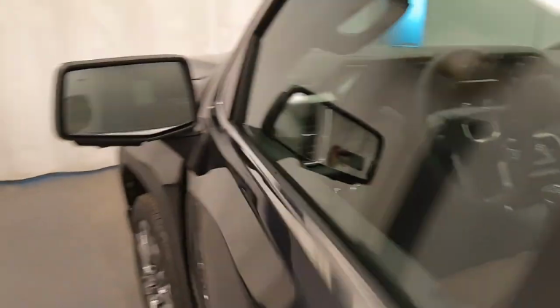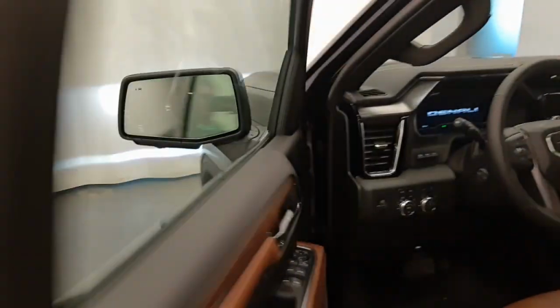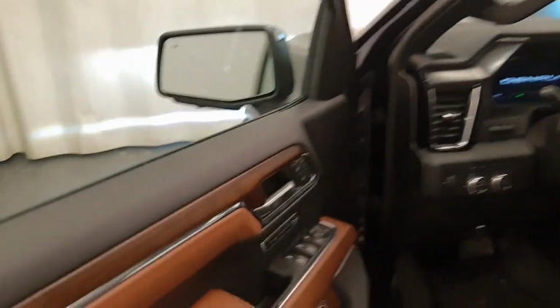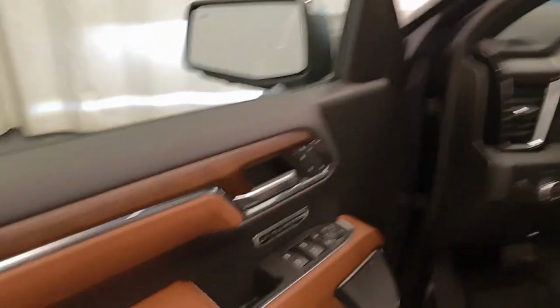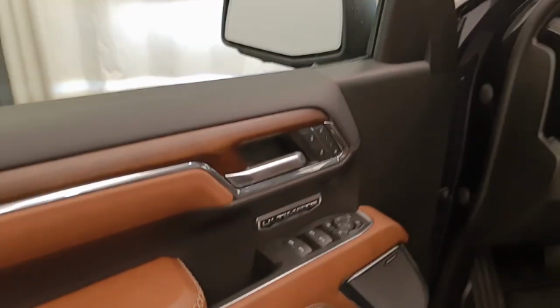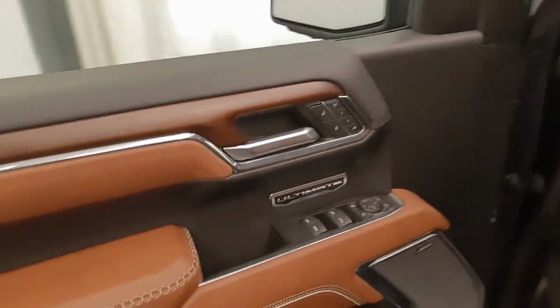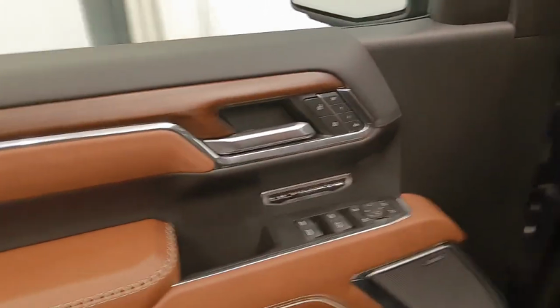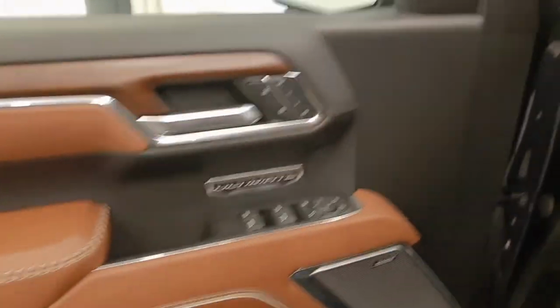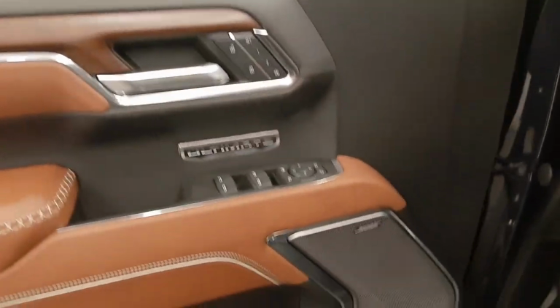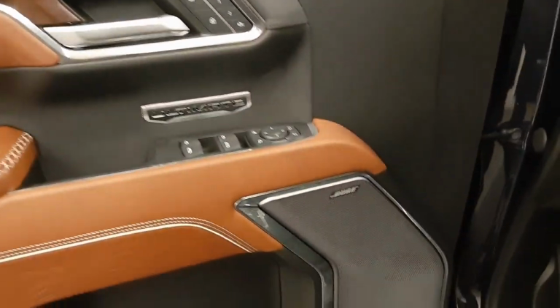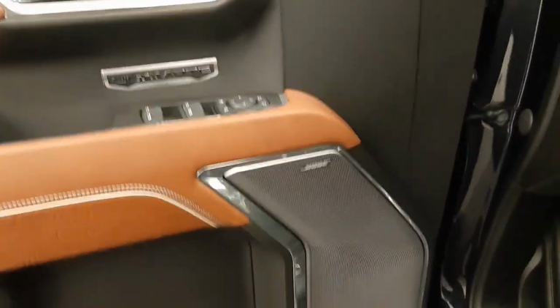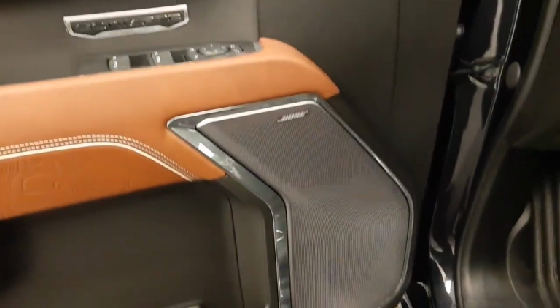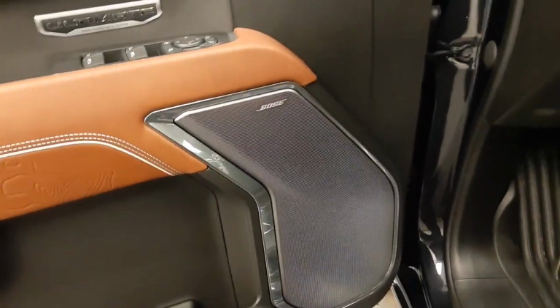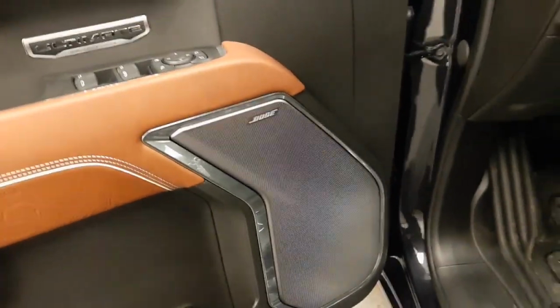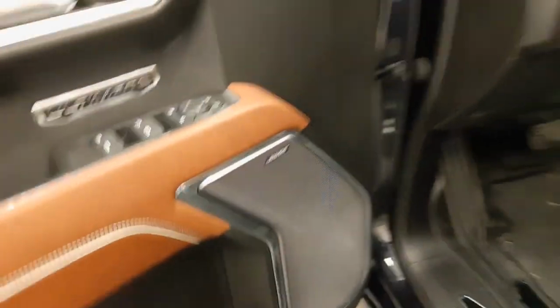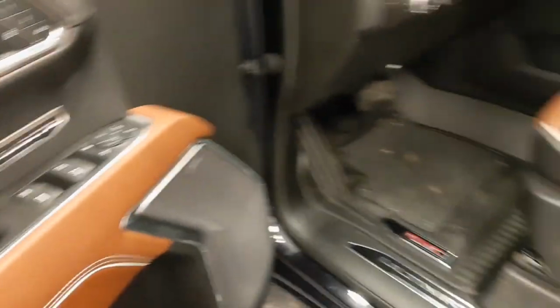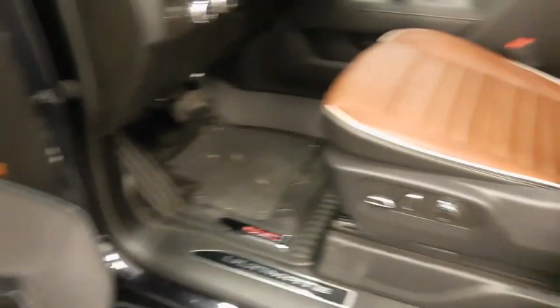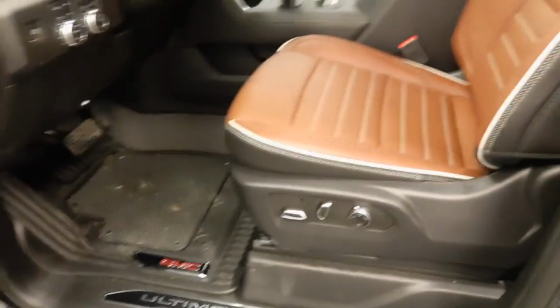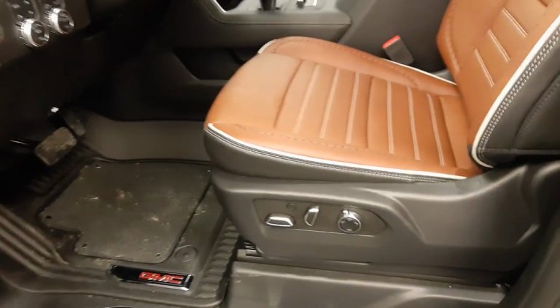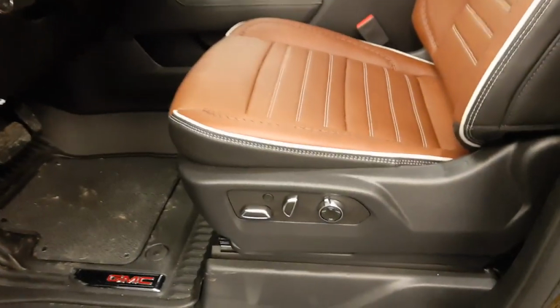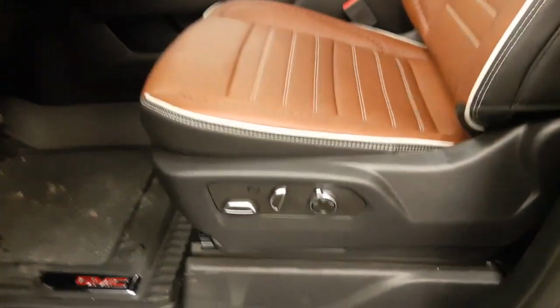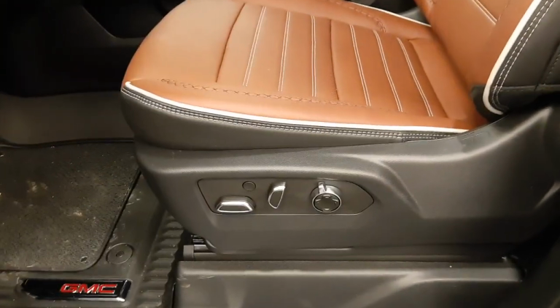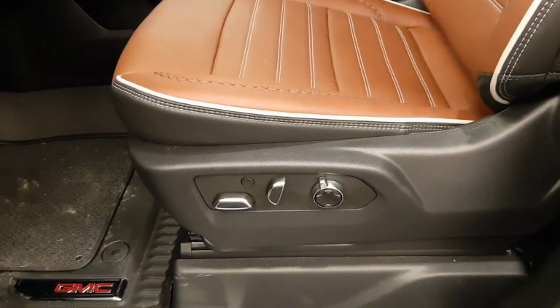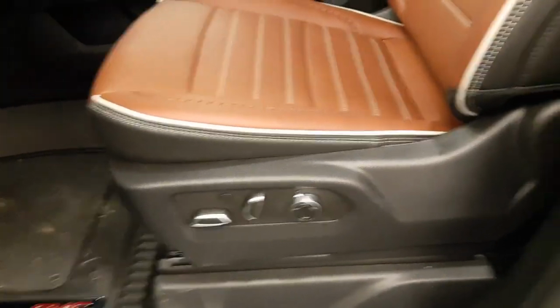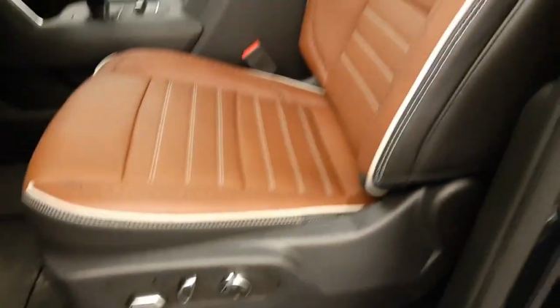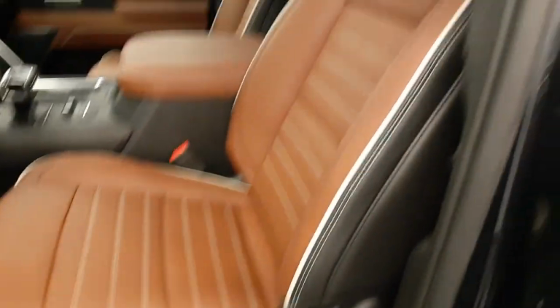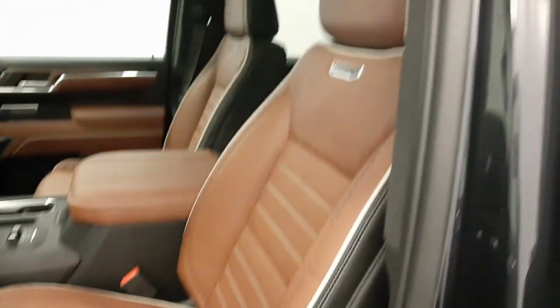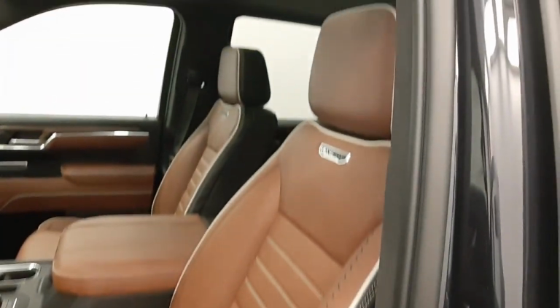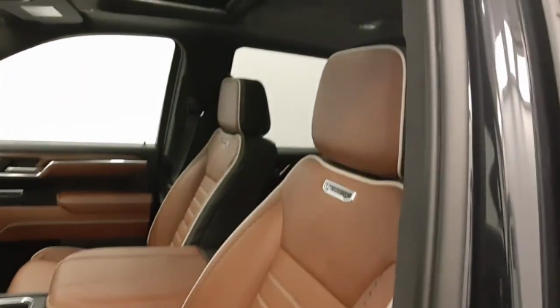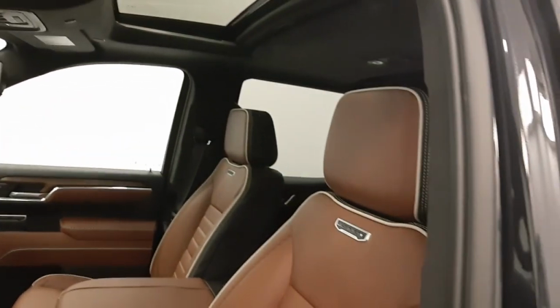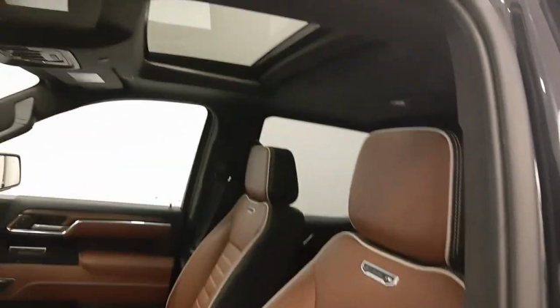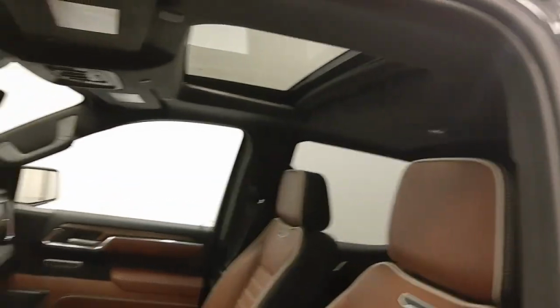Interior options include power windows, locks and mirrors, power folding mirrors, memory seats, premium audio system. This is the Ultimate Package. Power seats with lumbar support, leather wrap upholstery, adjustable headrests.